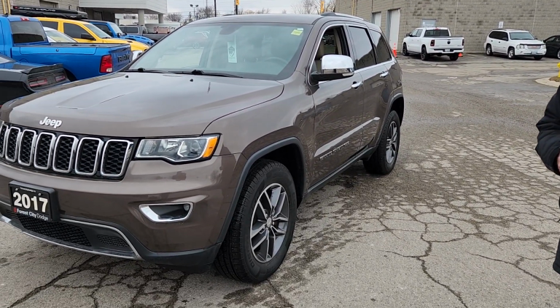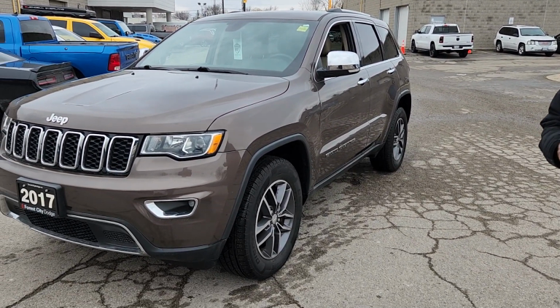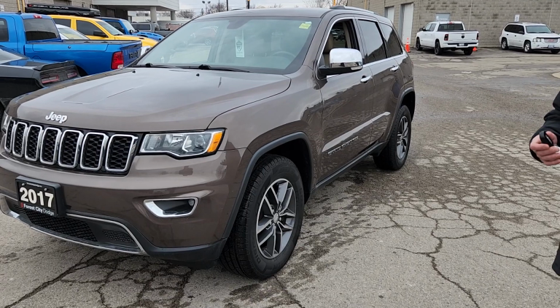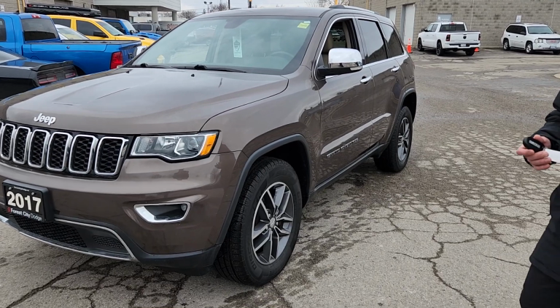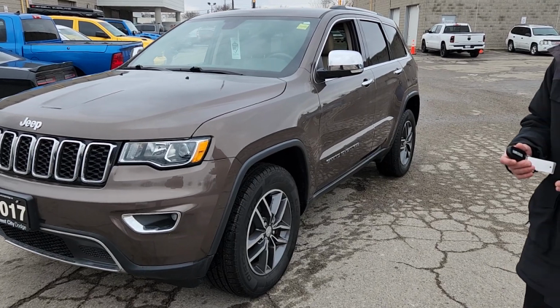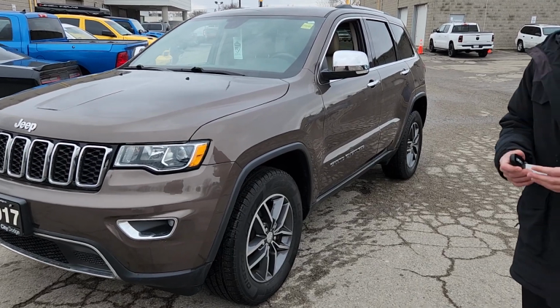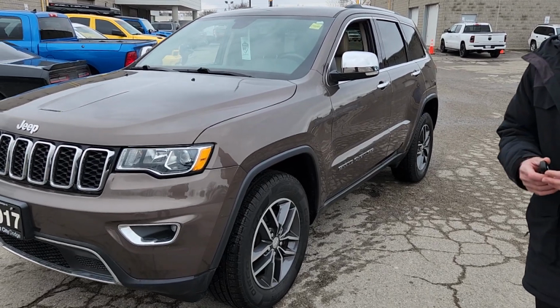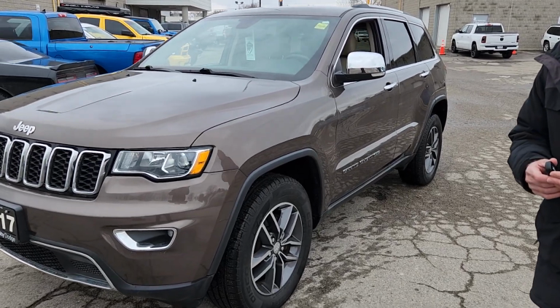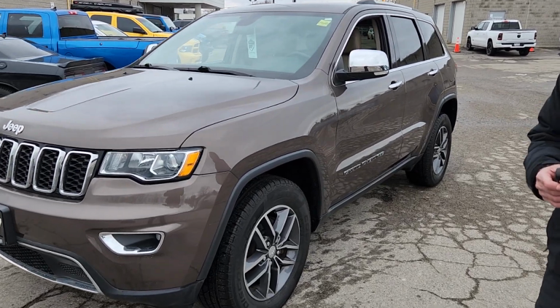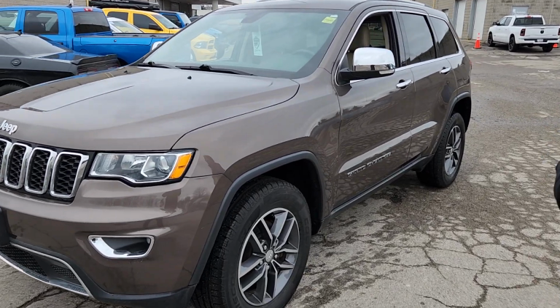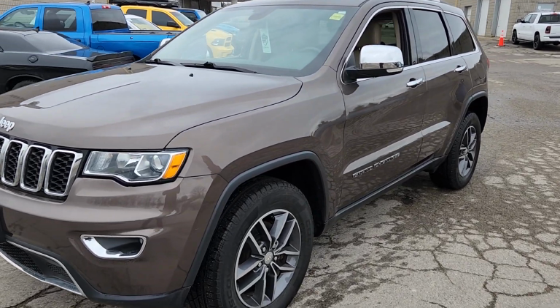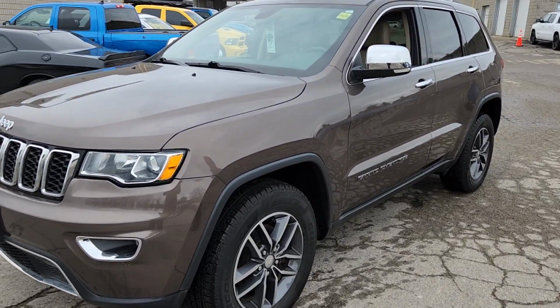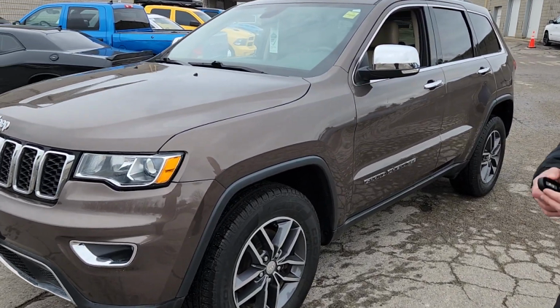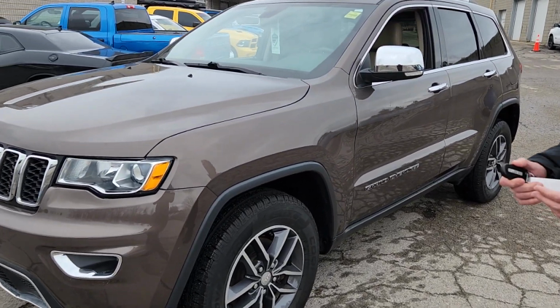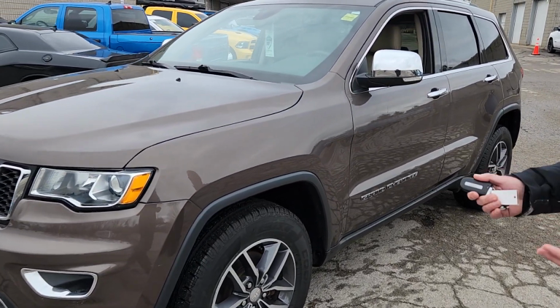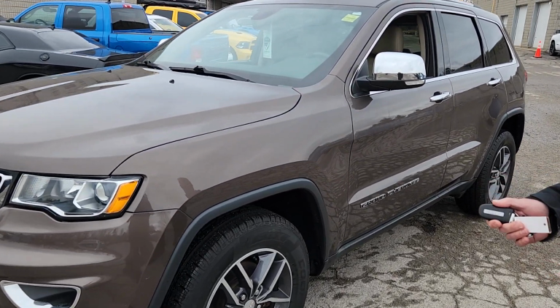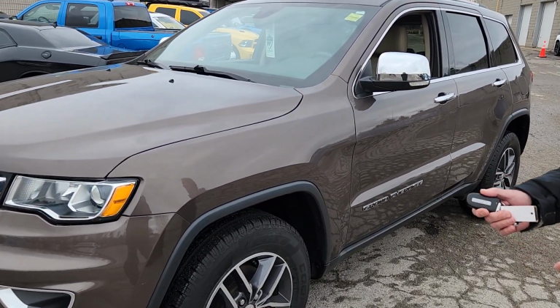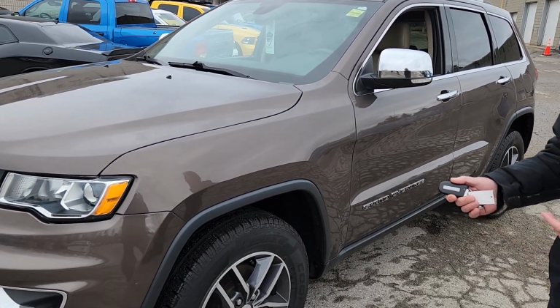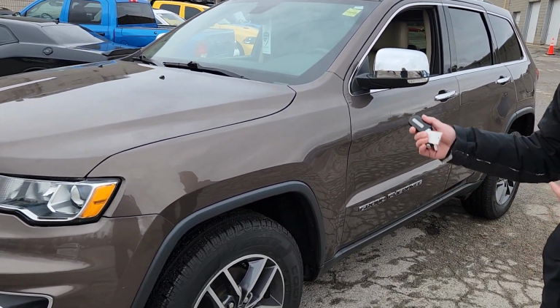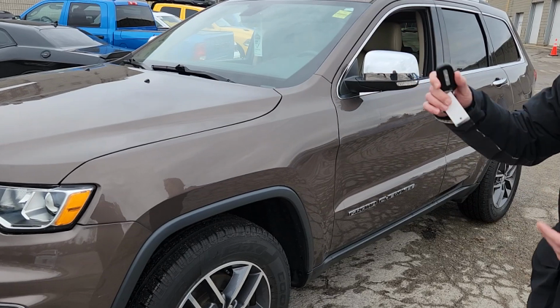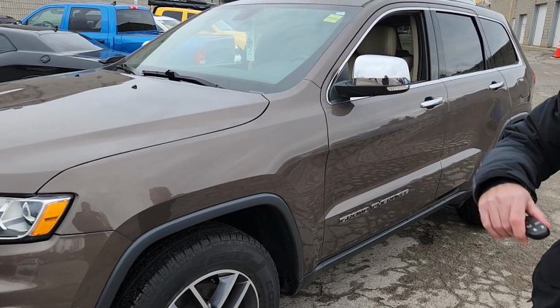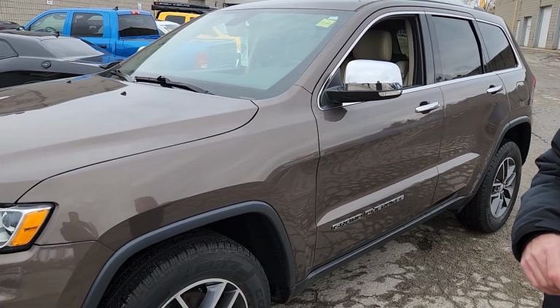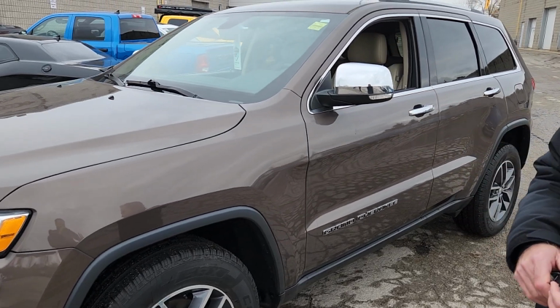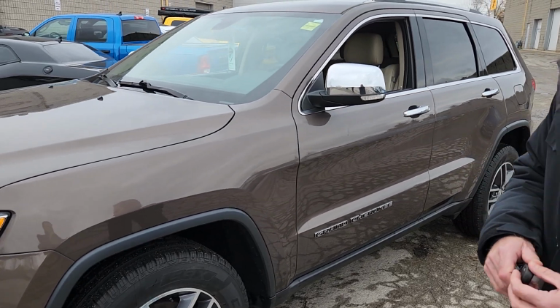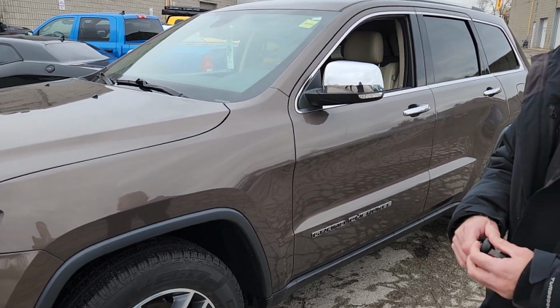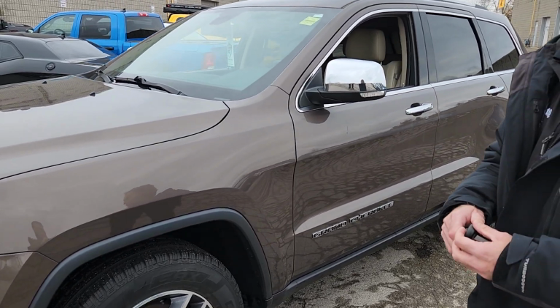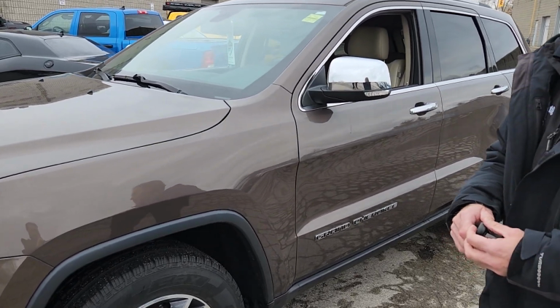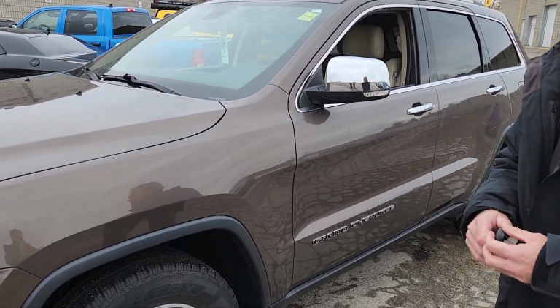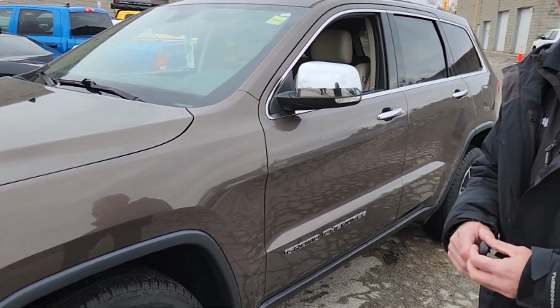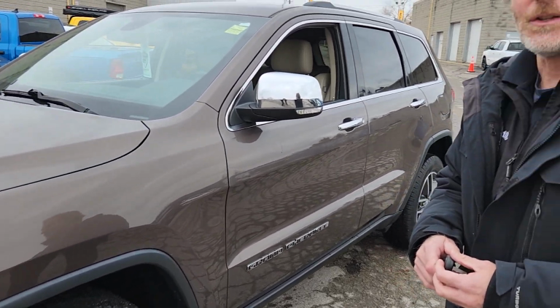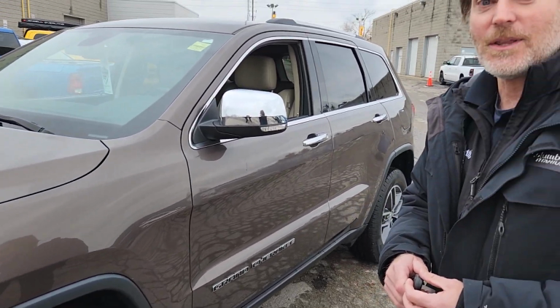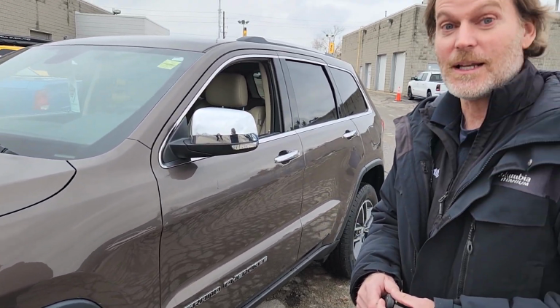It's a 2017 Jeep Grand Cherokee Limited. You're catching it at the right time — we've actually discounted this vehicle almost $5,000 to $33,900.